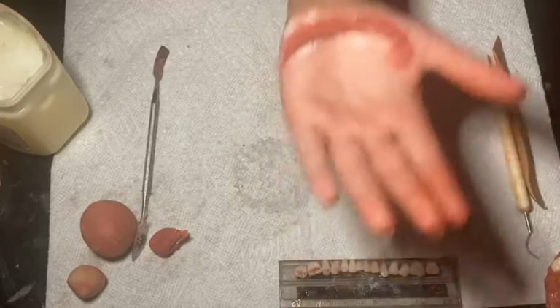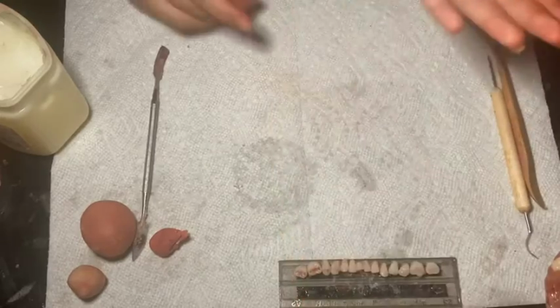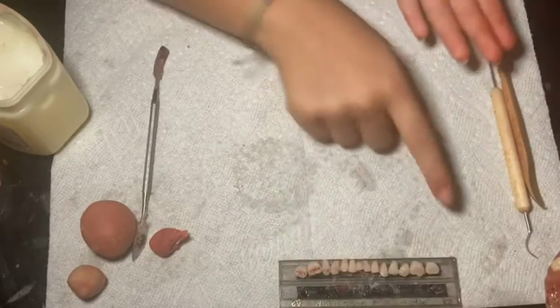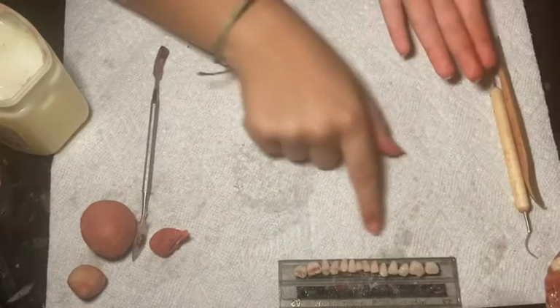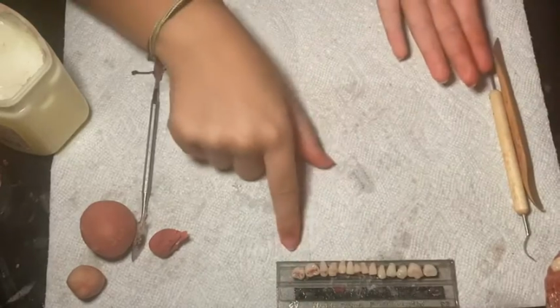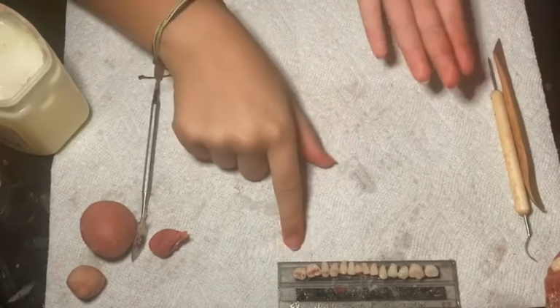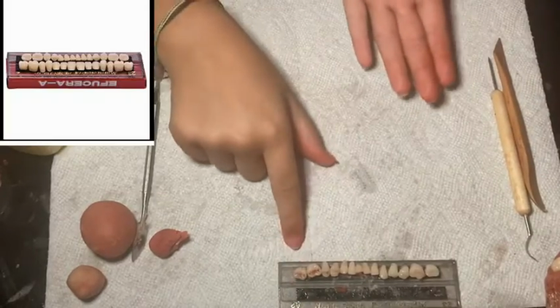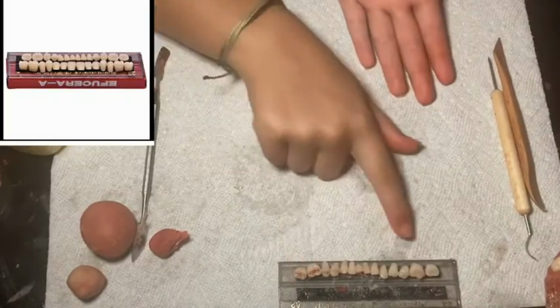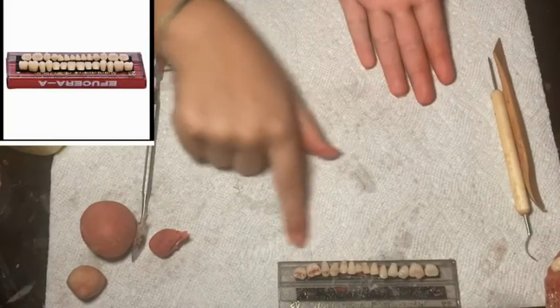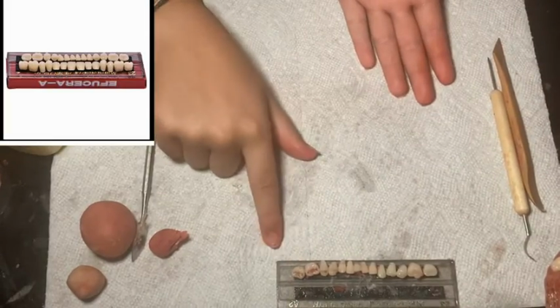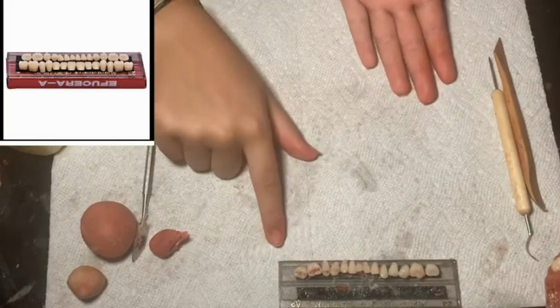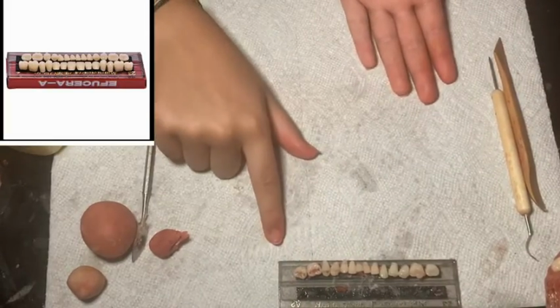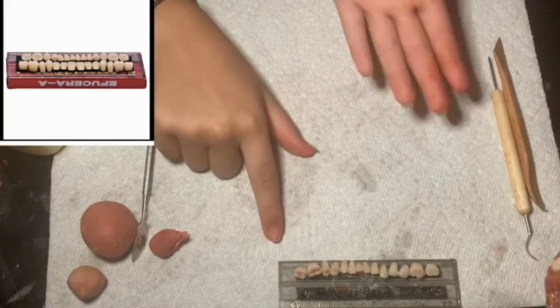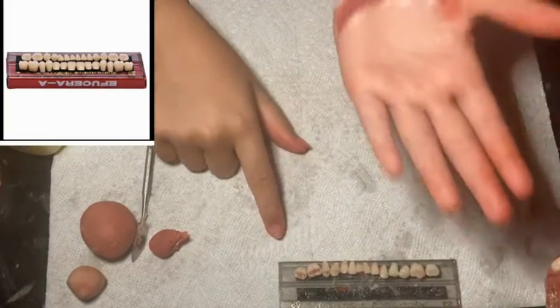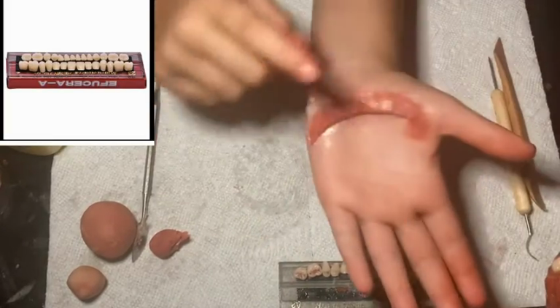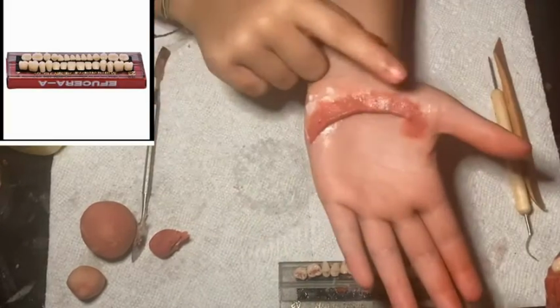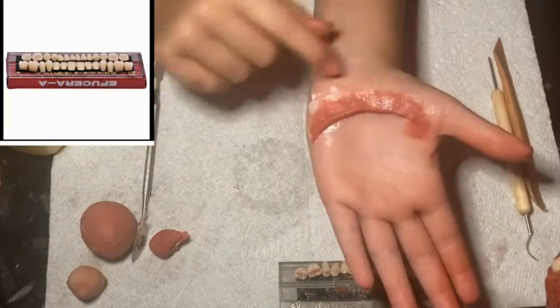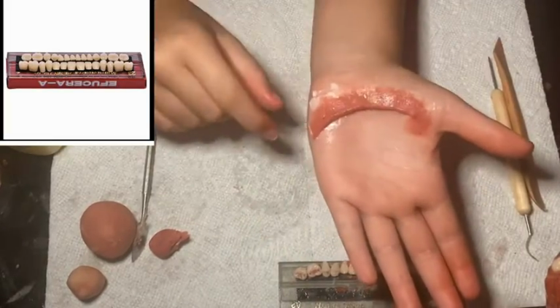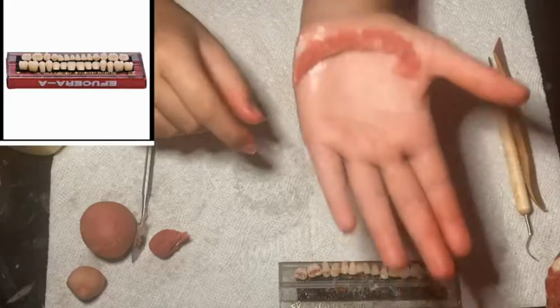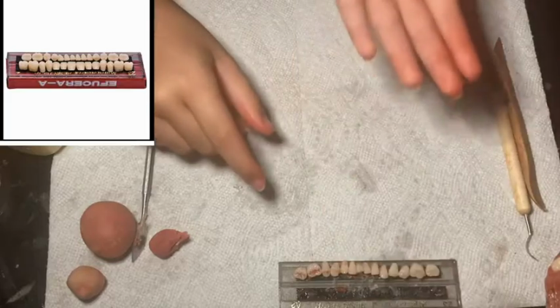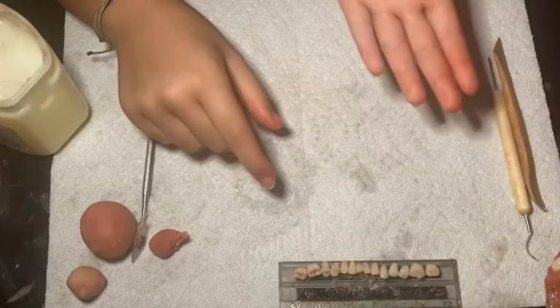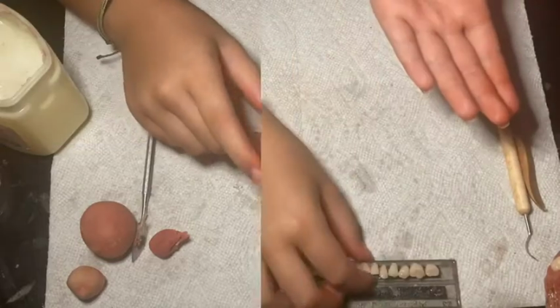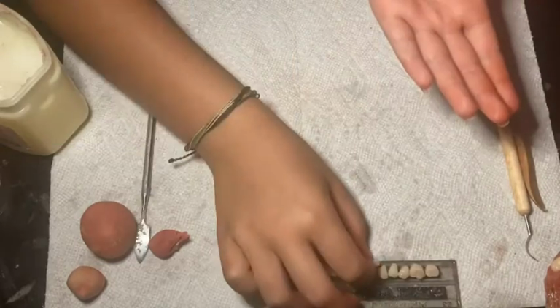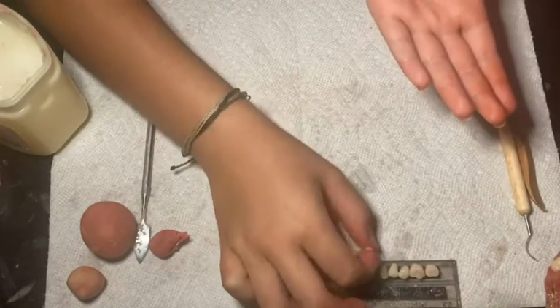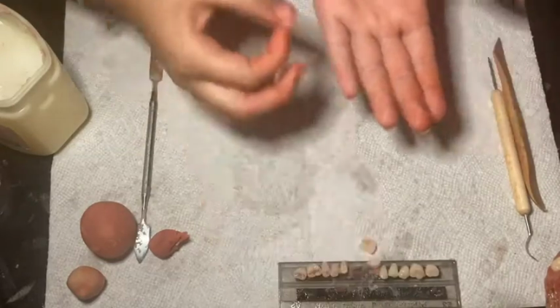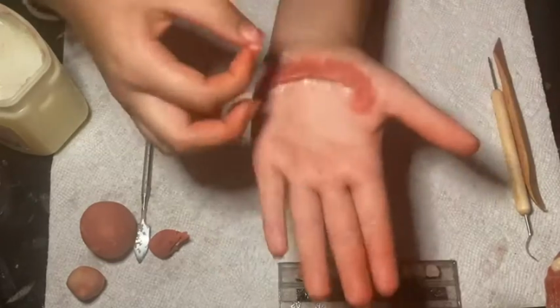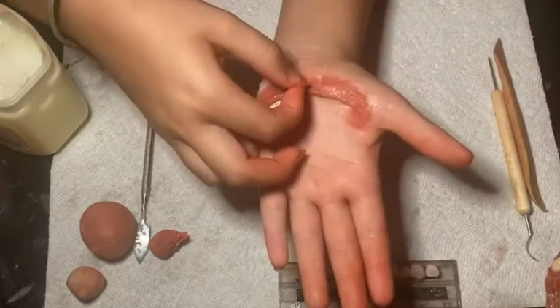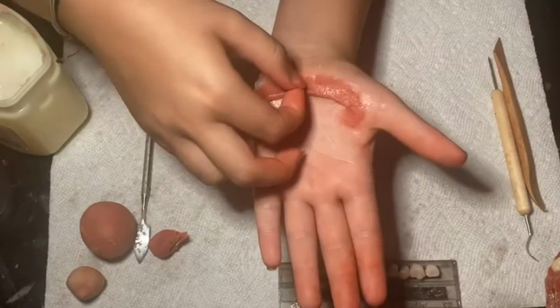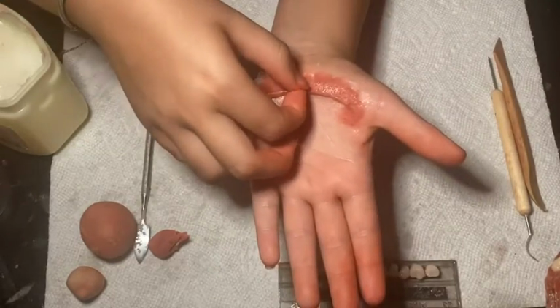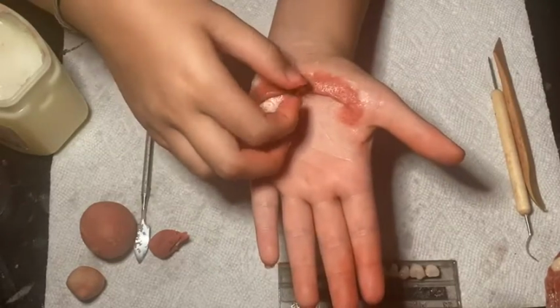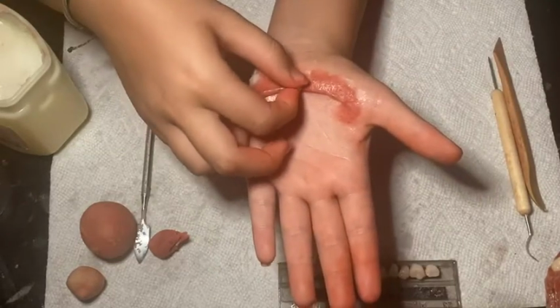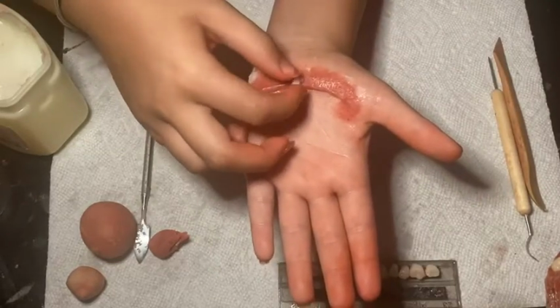I have some teeth I bought on Amazon for very cheap that I'll be using for this makeup. It will be a lot easier than sculpting your teeth out from polymorph plastic.